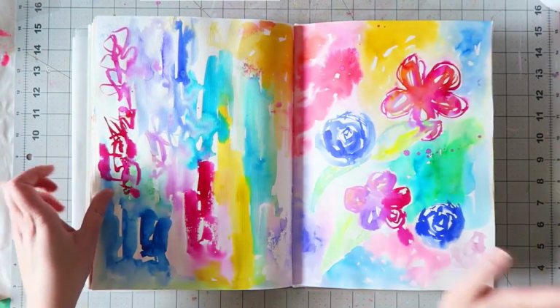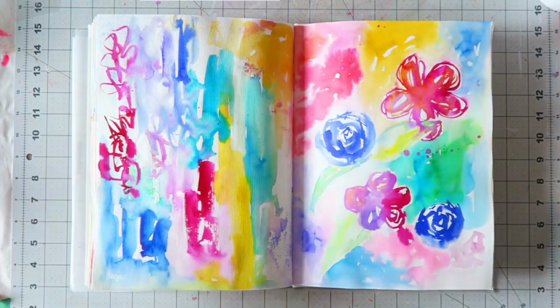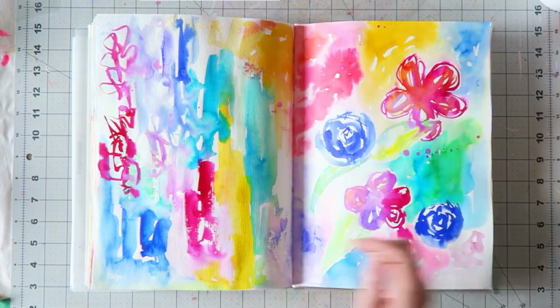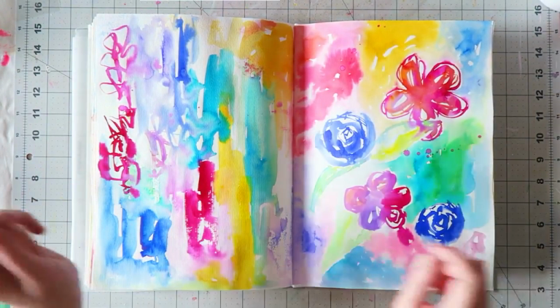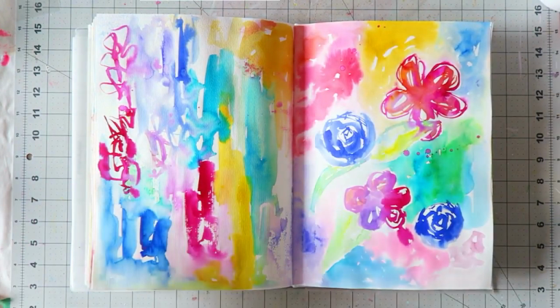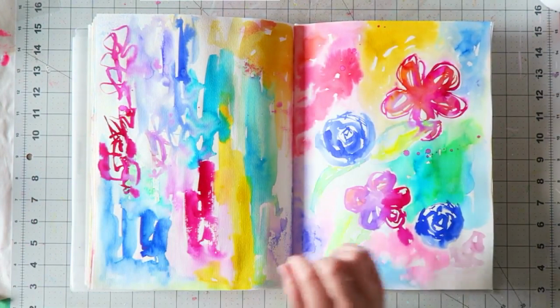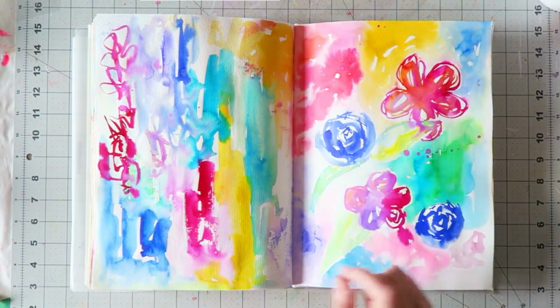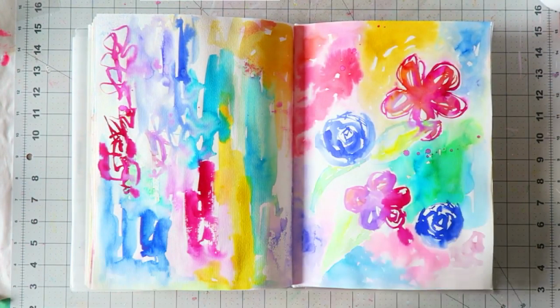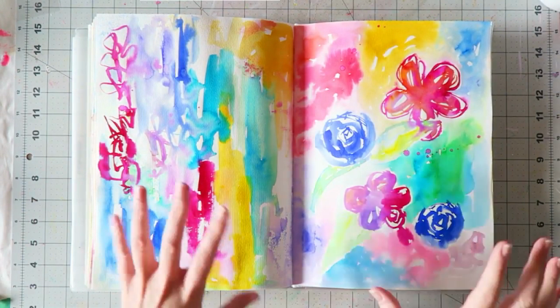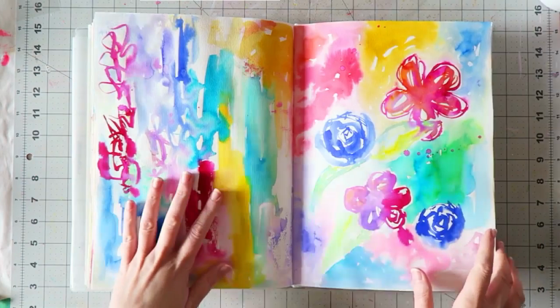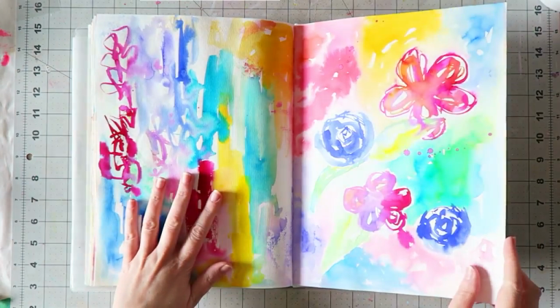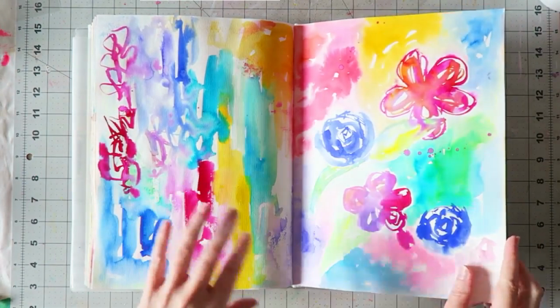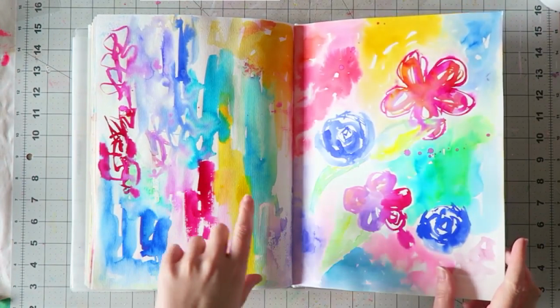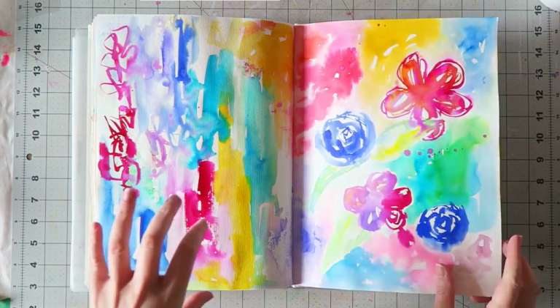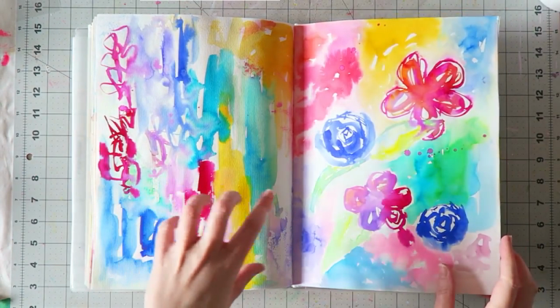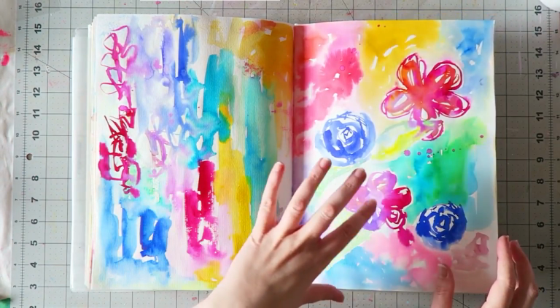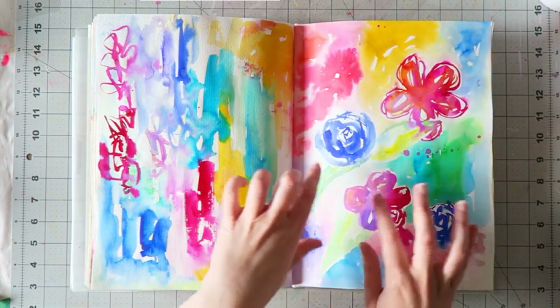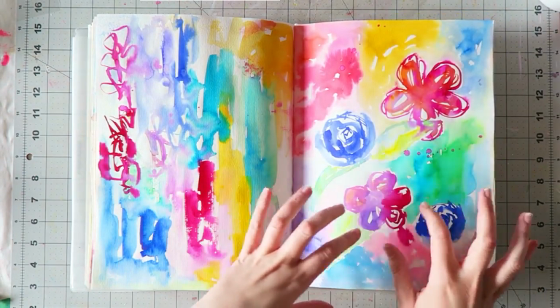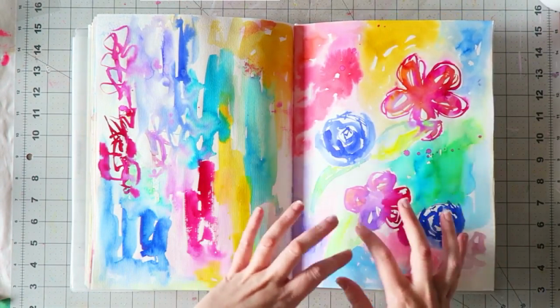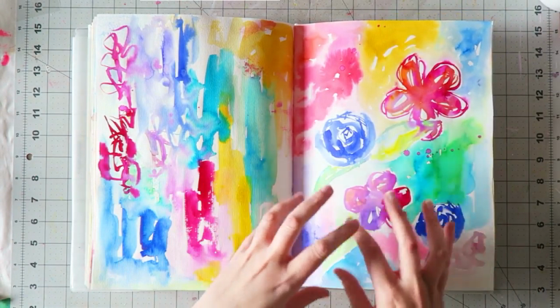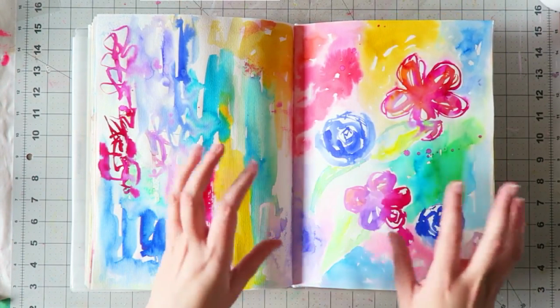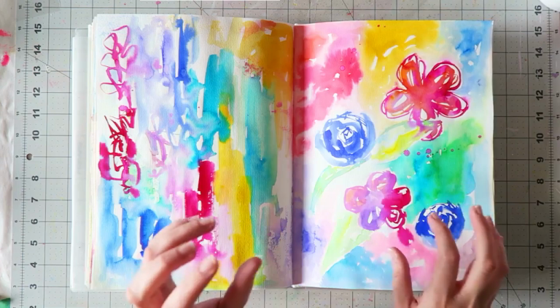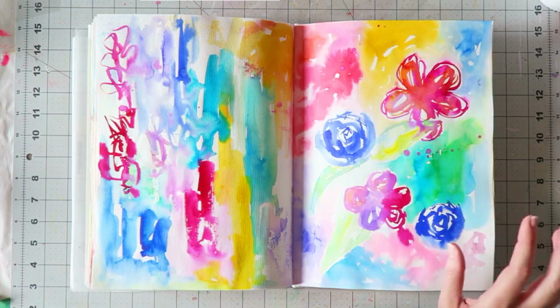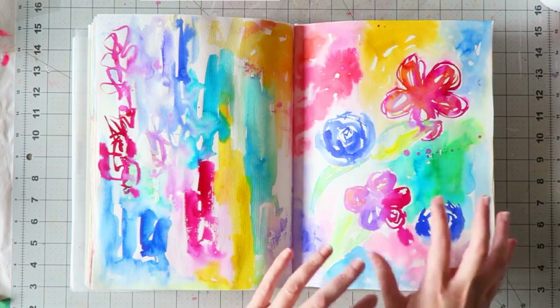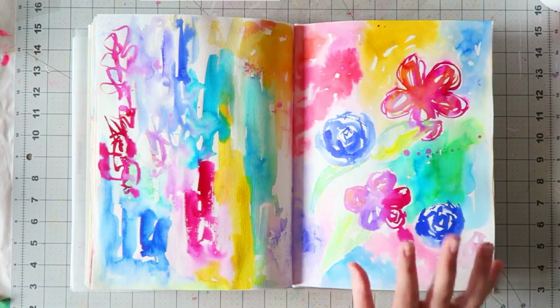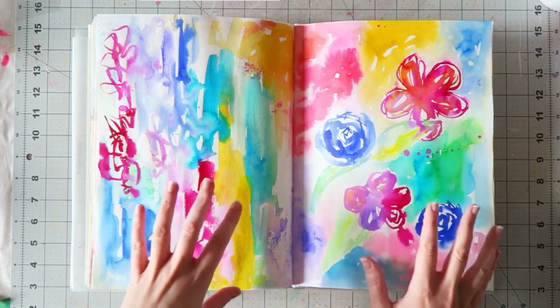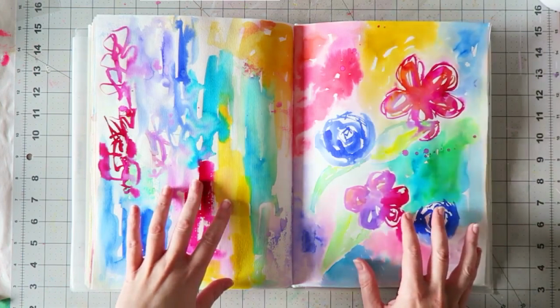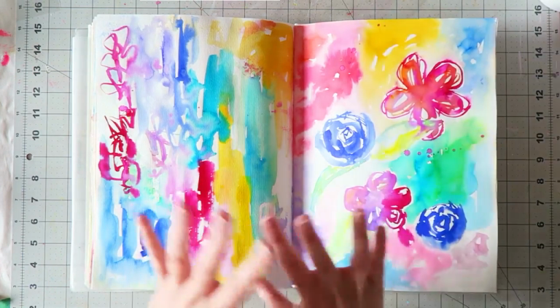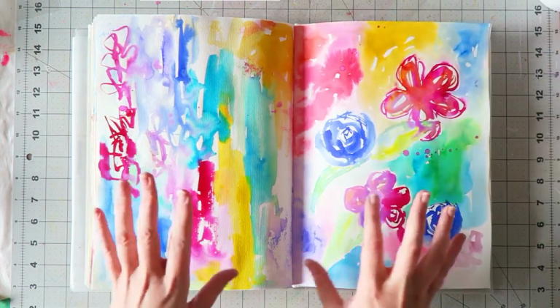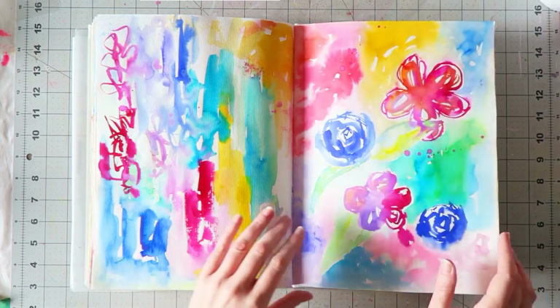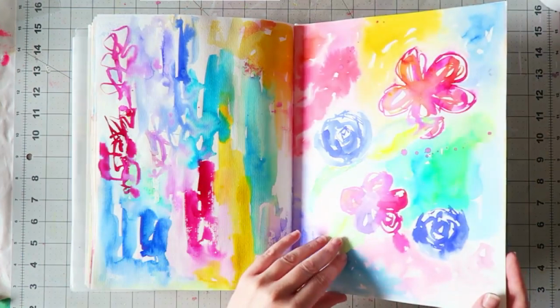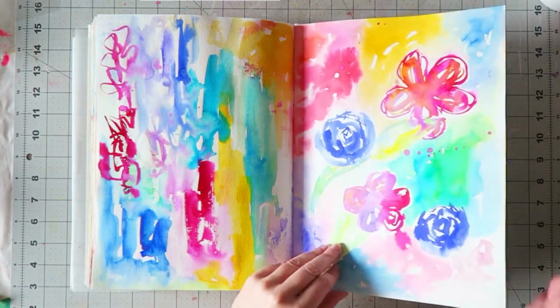I should have a video for this at some point too. This was just loose floral playtime — I feel like I want to go back and add some scribbly black and white lines, which I think would give it a more finished look.